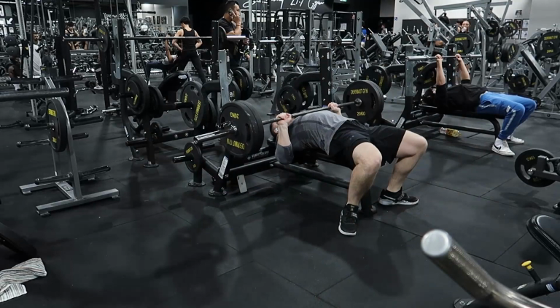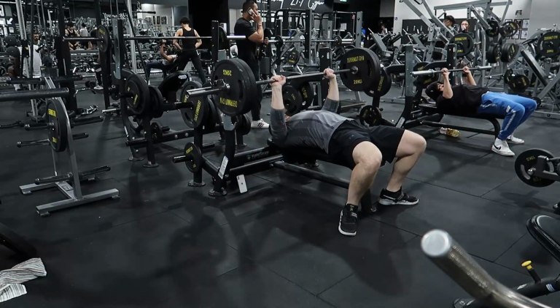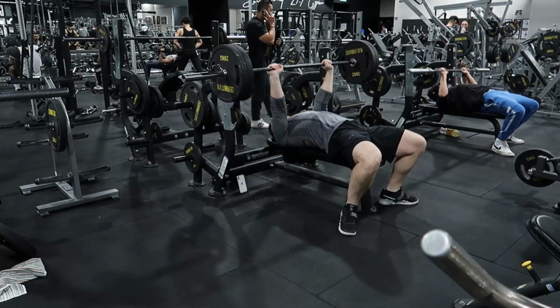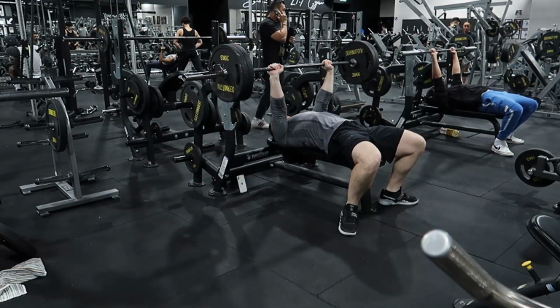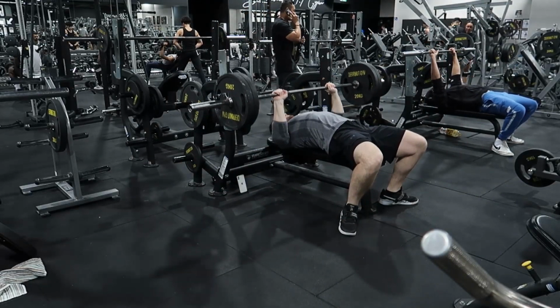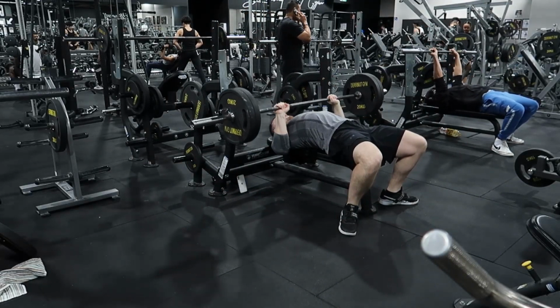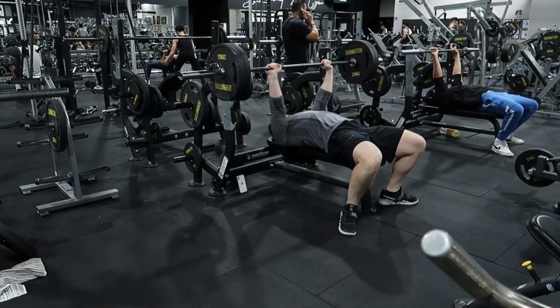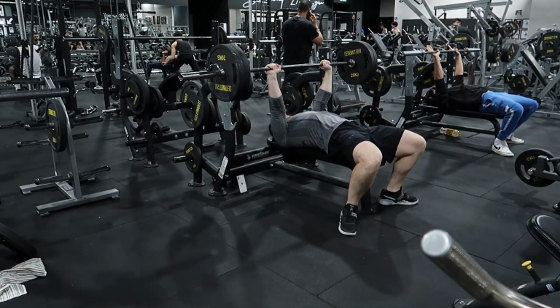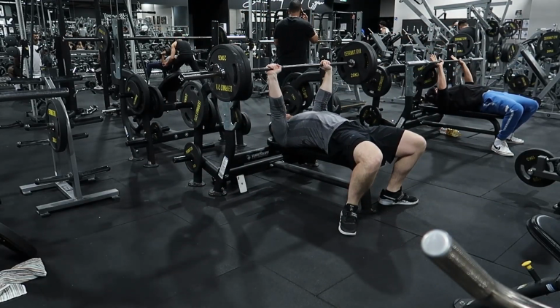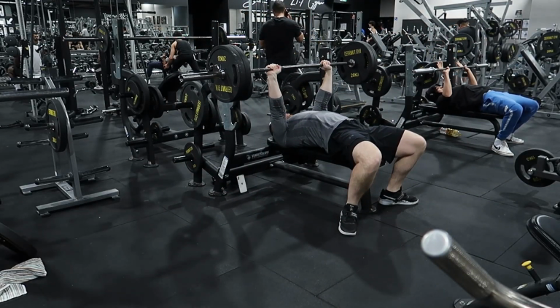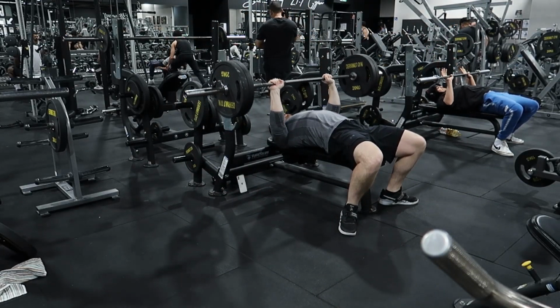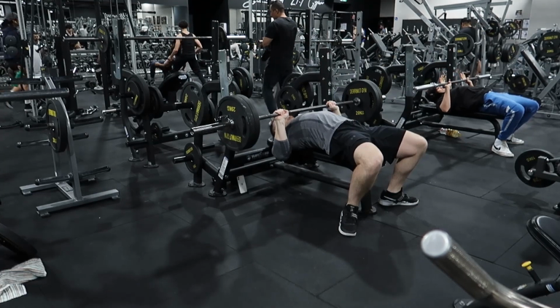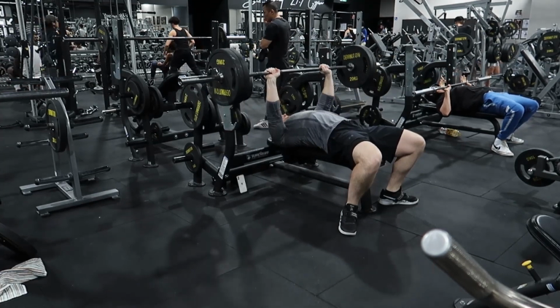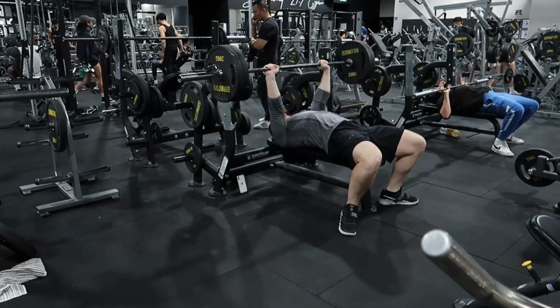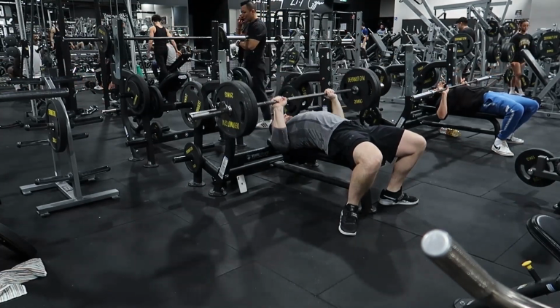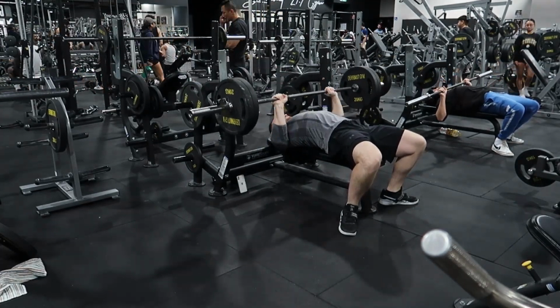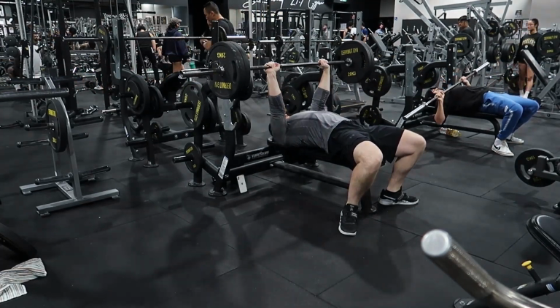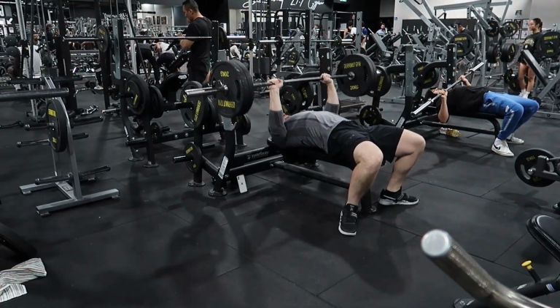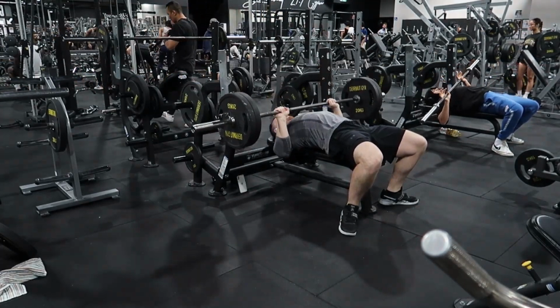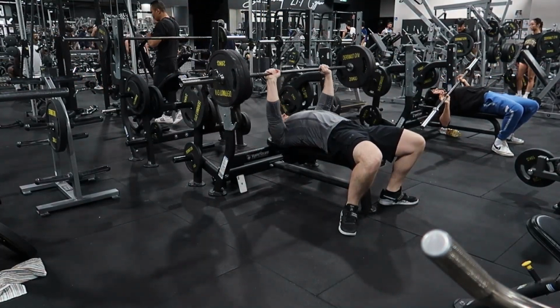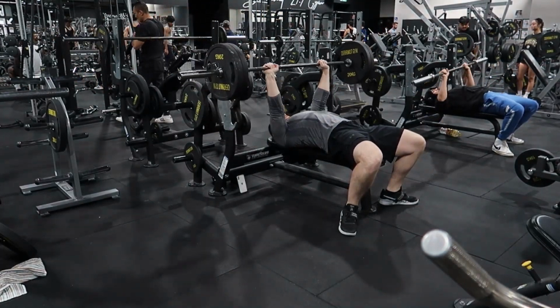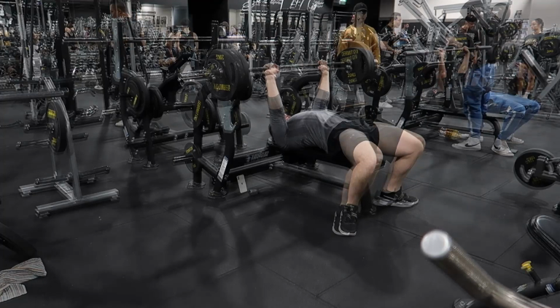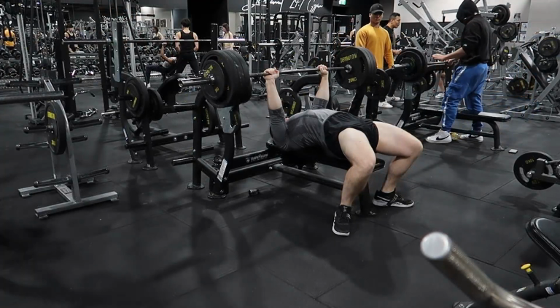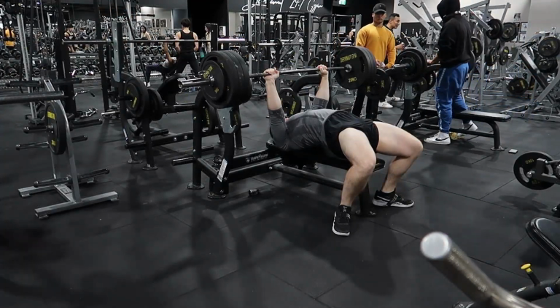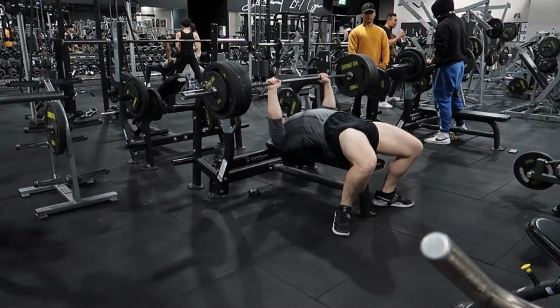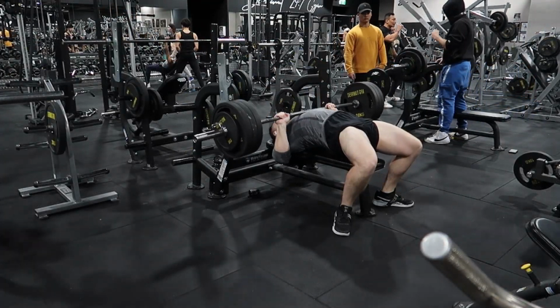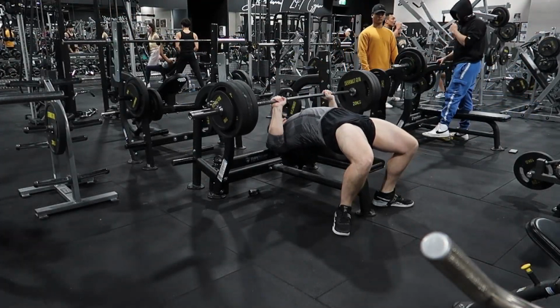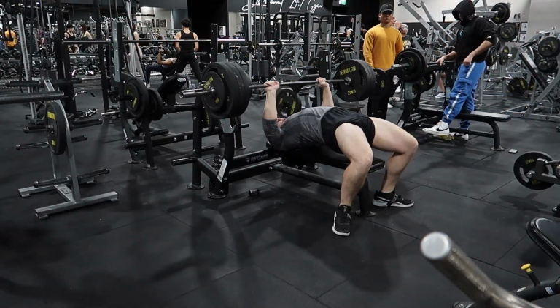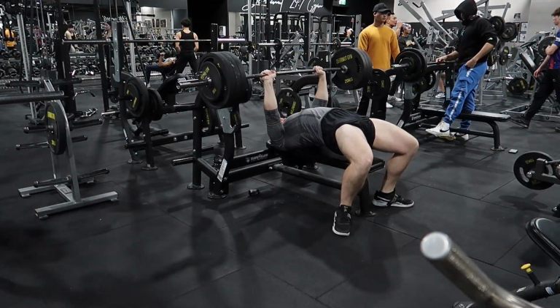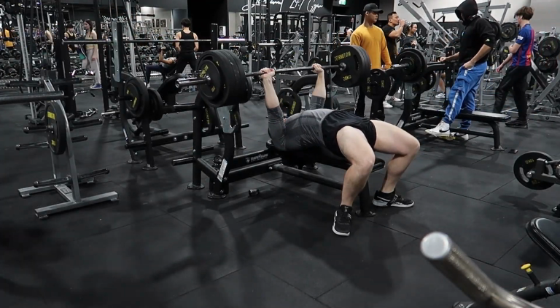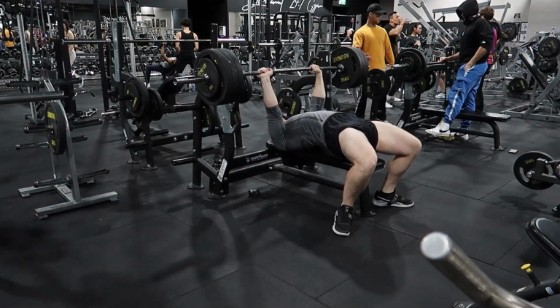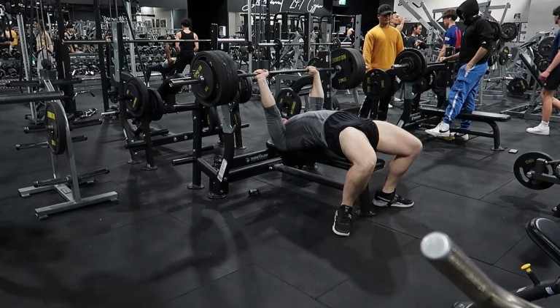Let's look at today's workout. Nothing really exciting today guys - stock standard stuff - but this is how you make gains, this is how you stay strong. Started off with bench press, light, working up to 150.